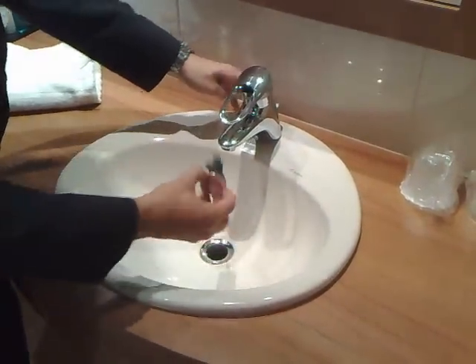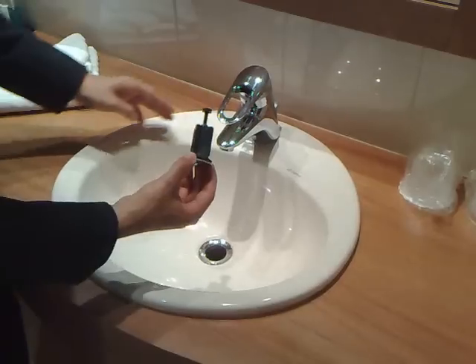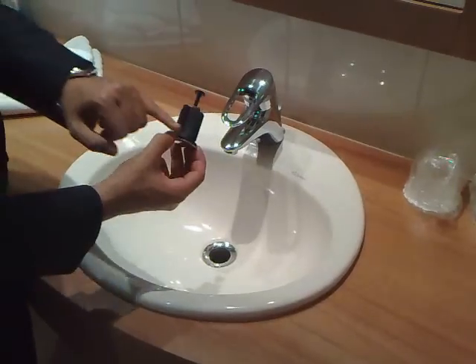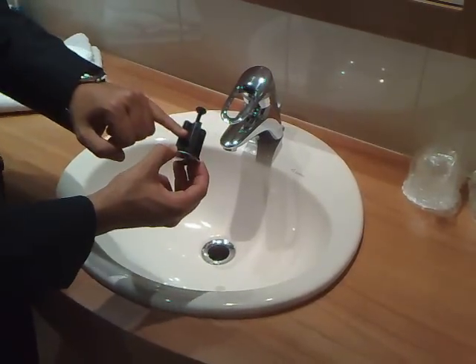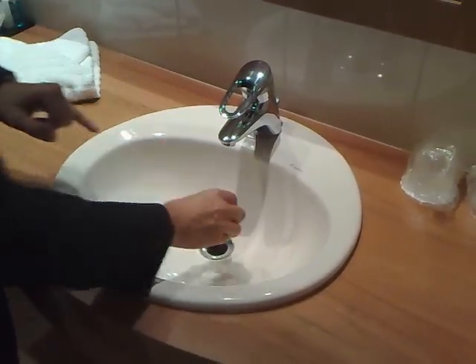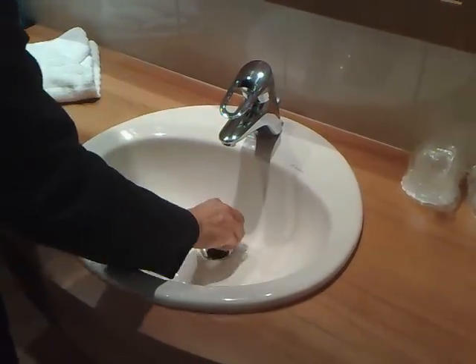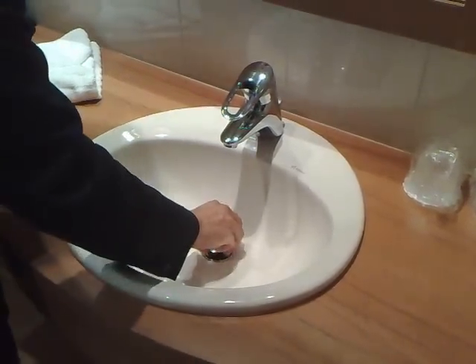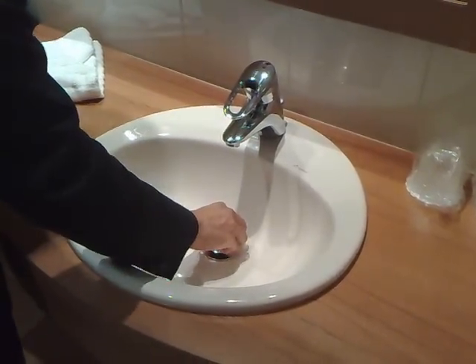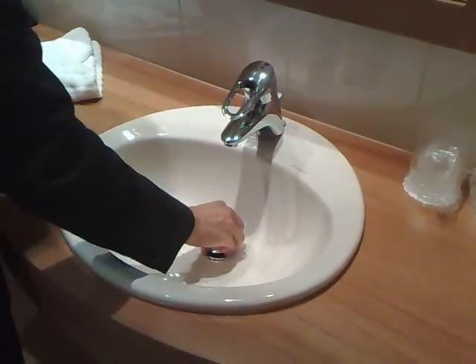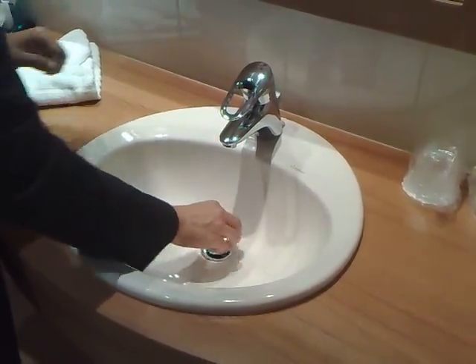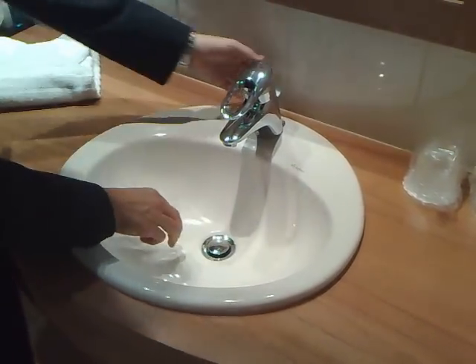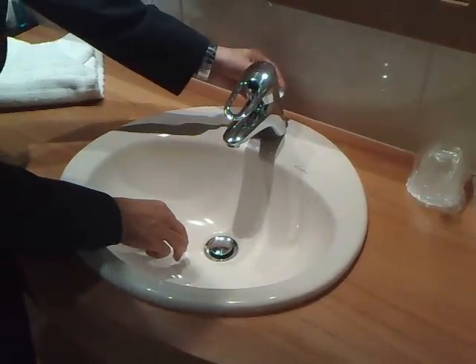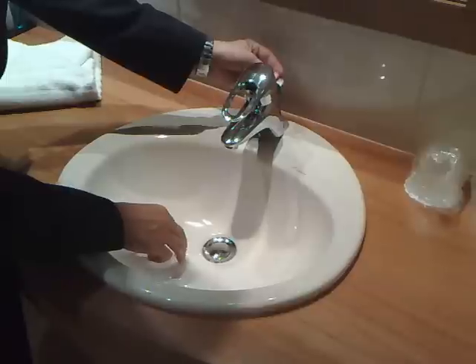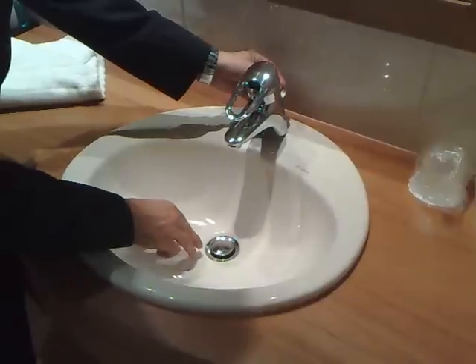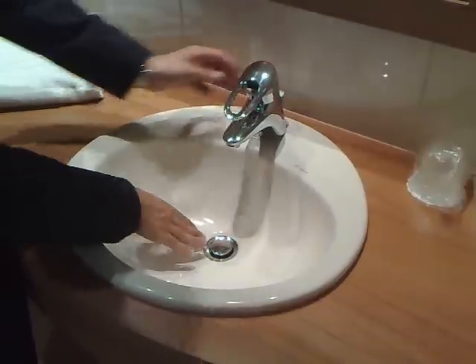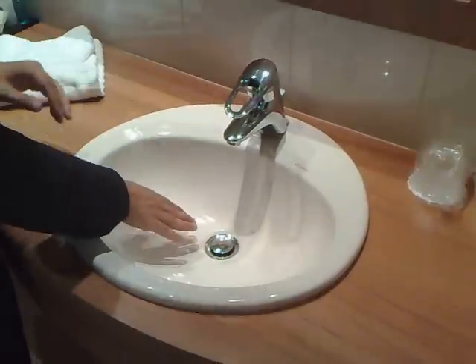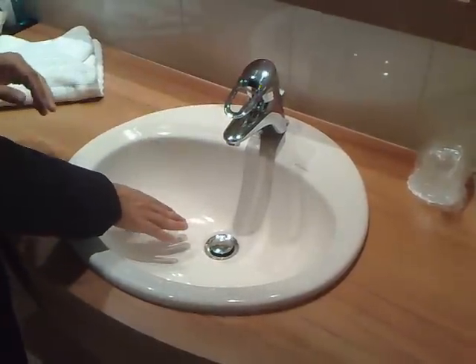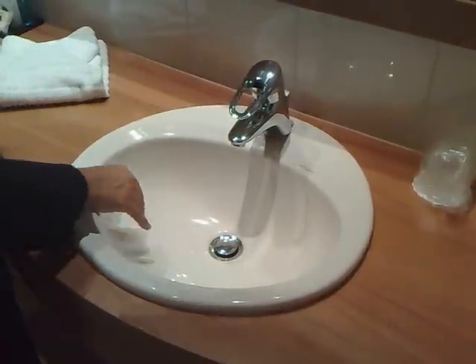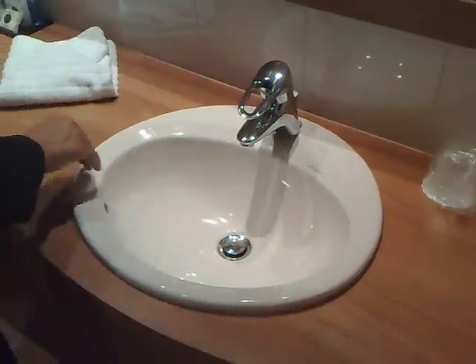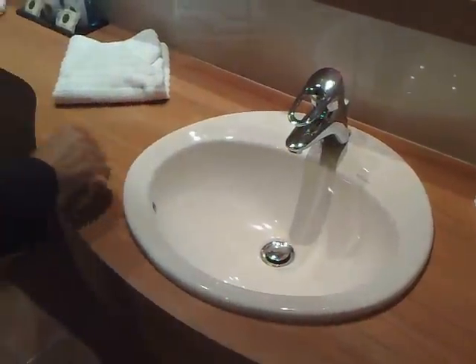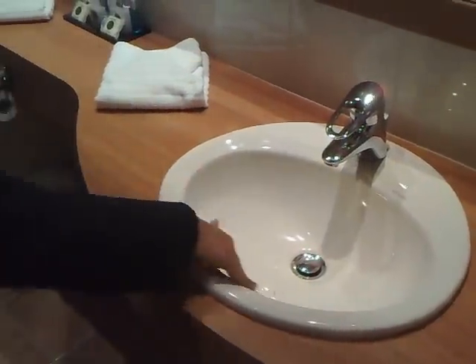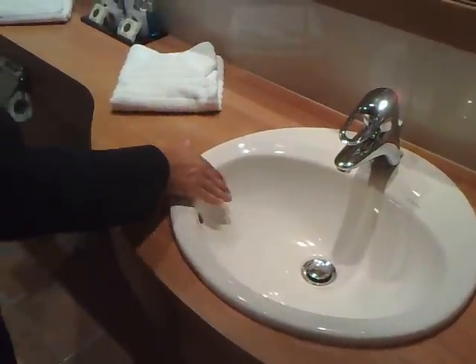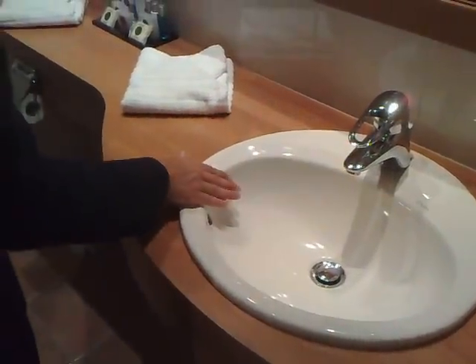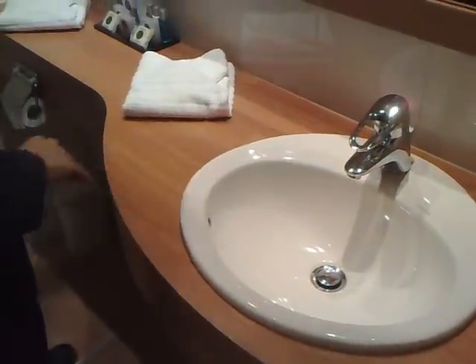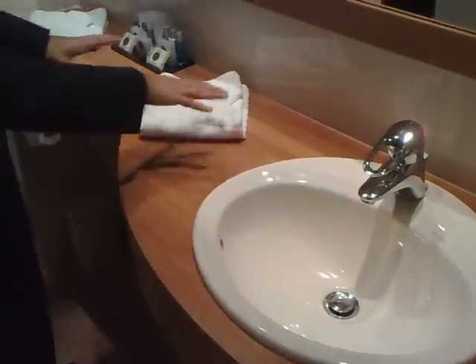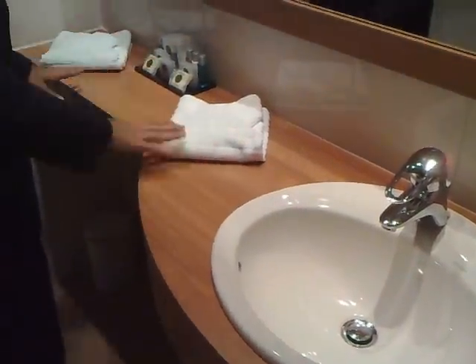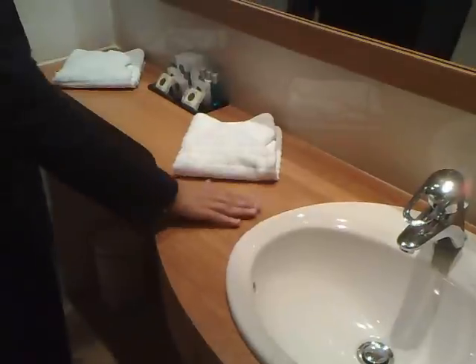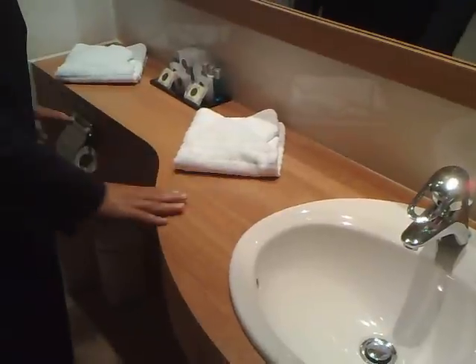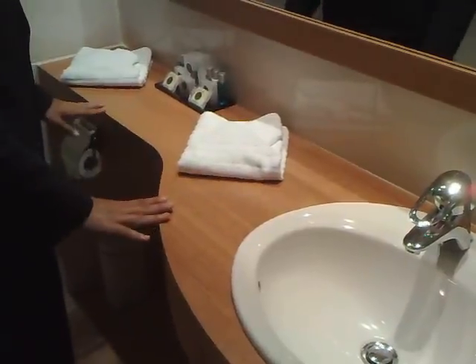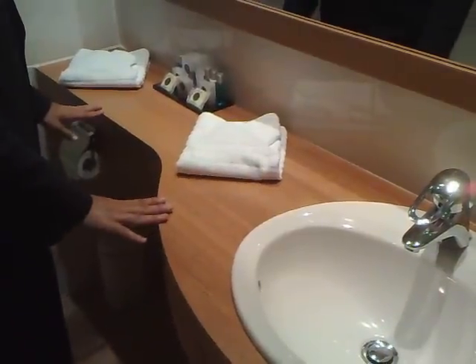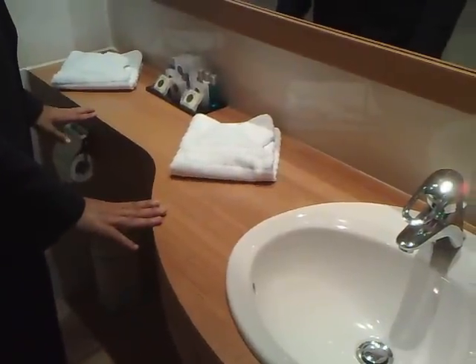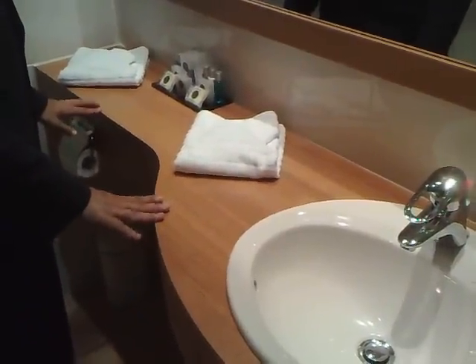Check on the lid — that should be dry and half opened. The sink should be clean, and the surface area over here should be clean as well.